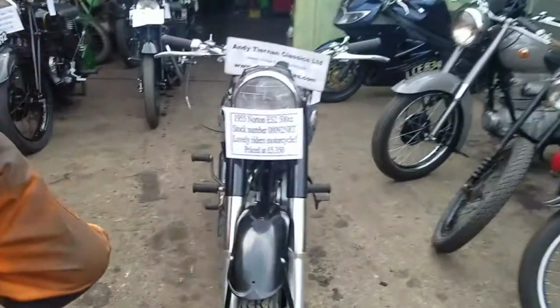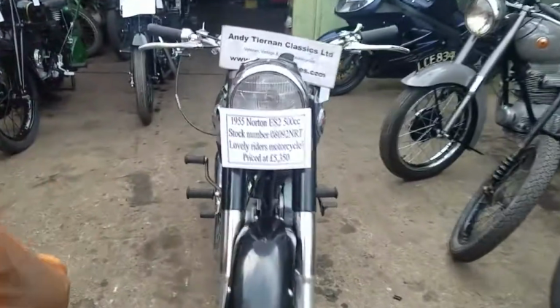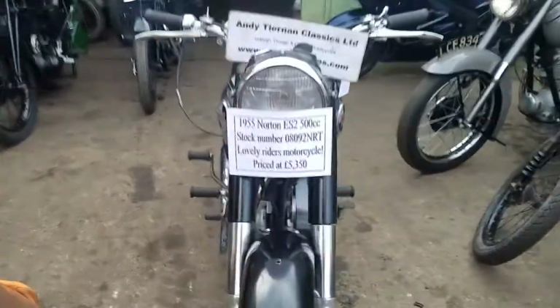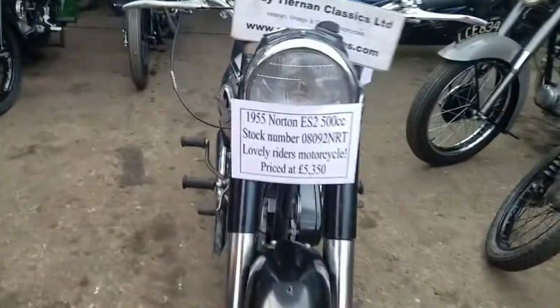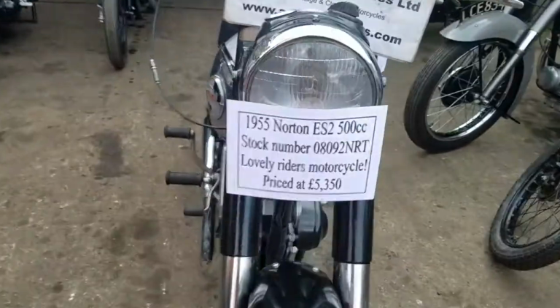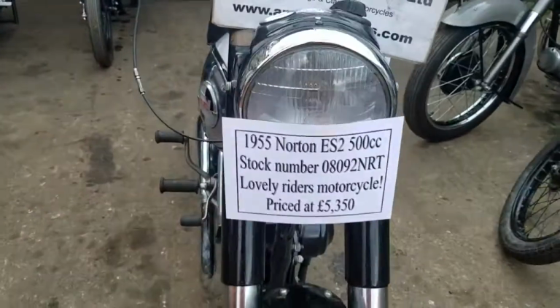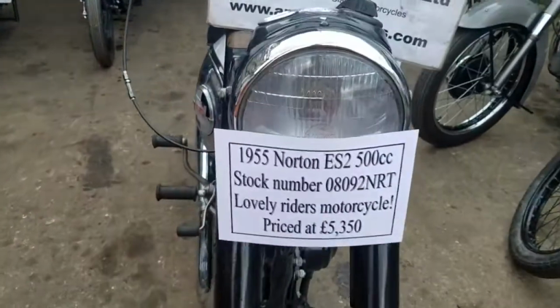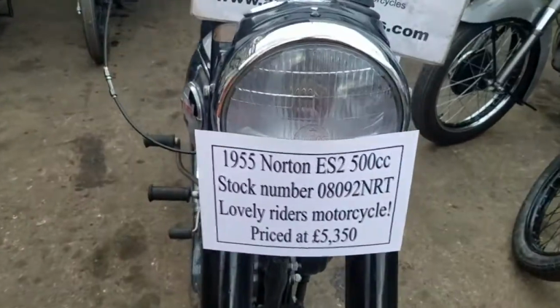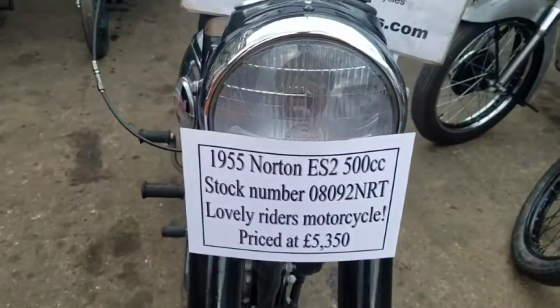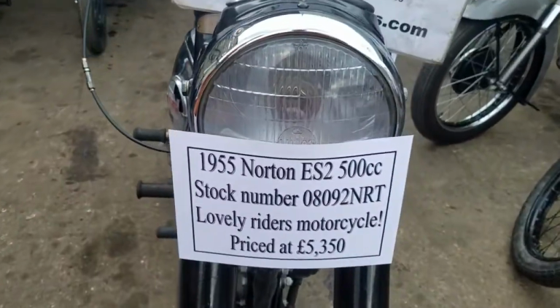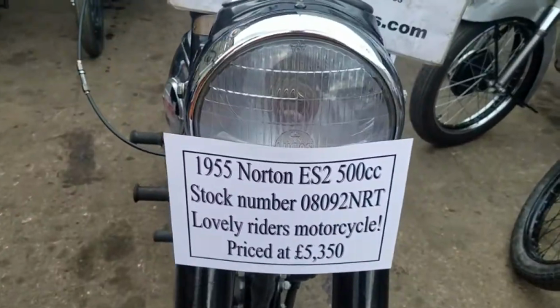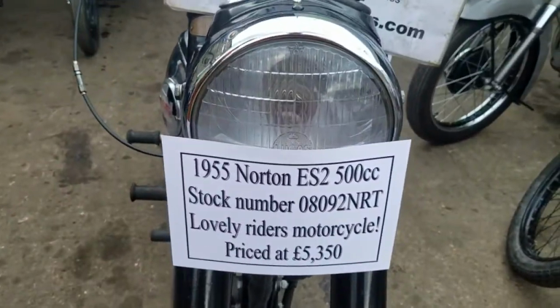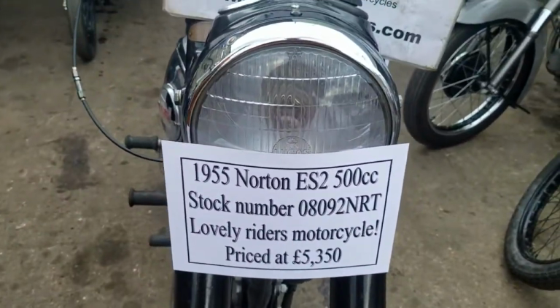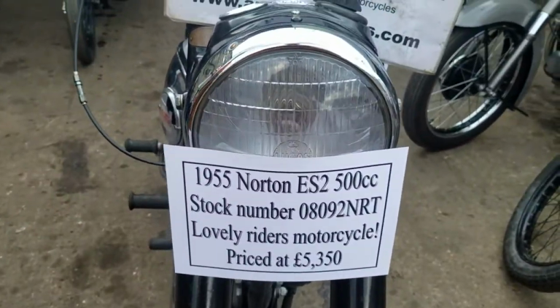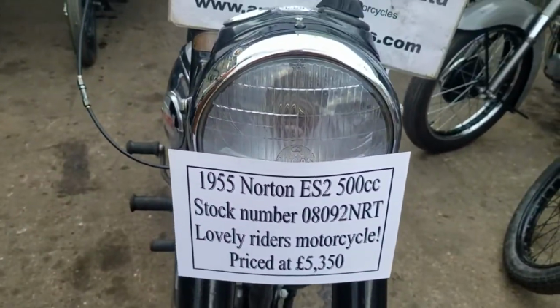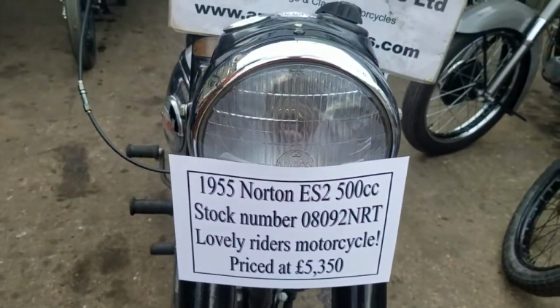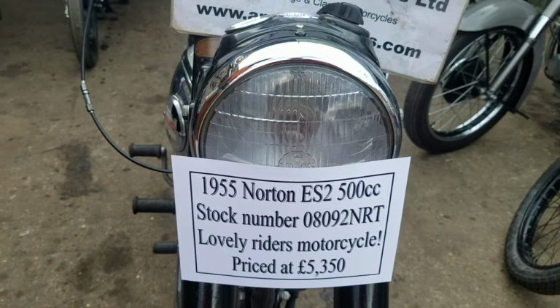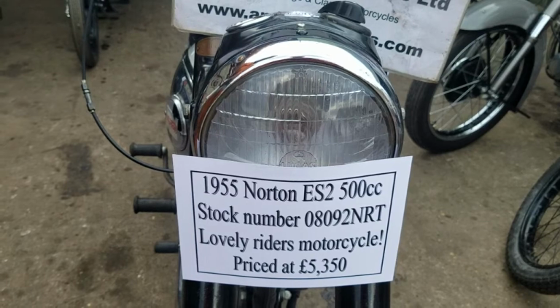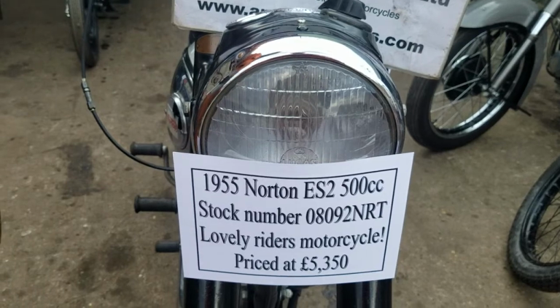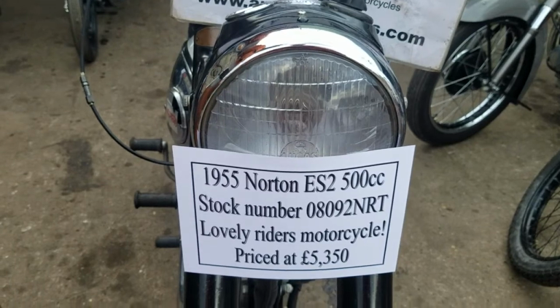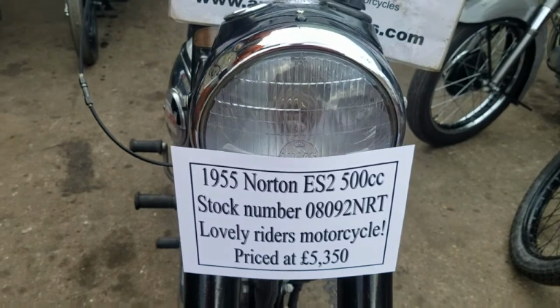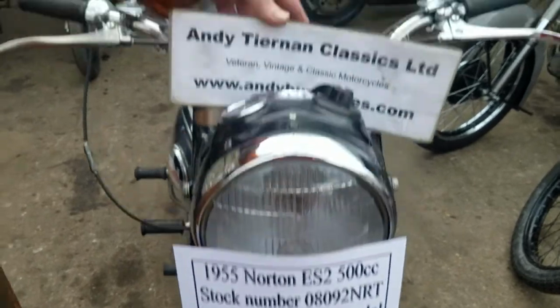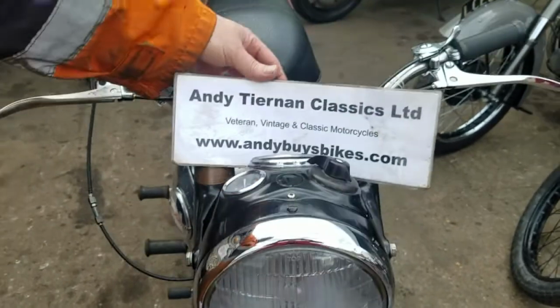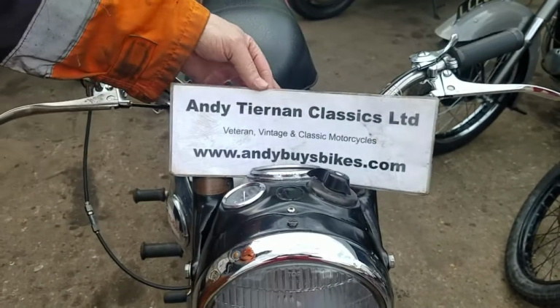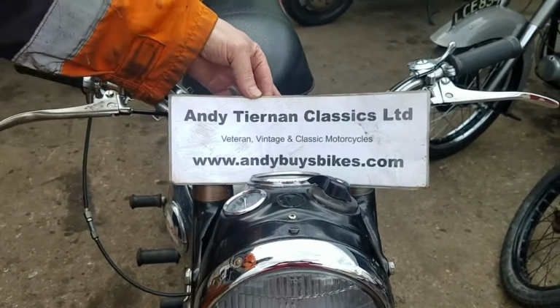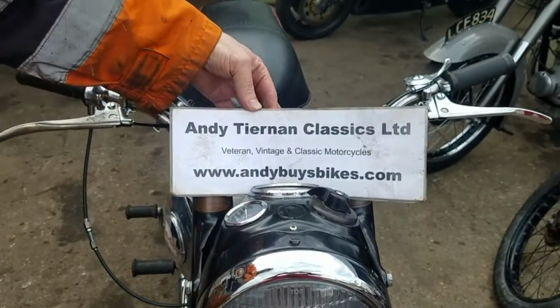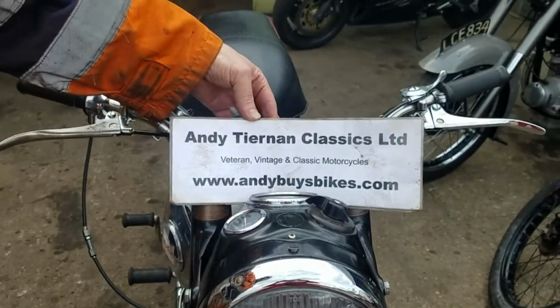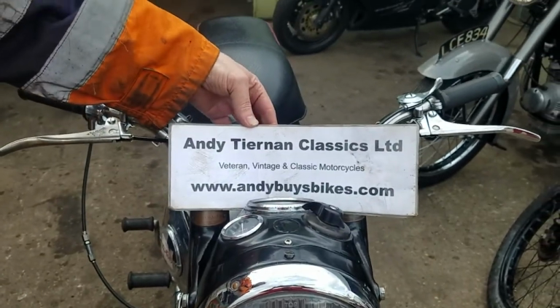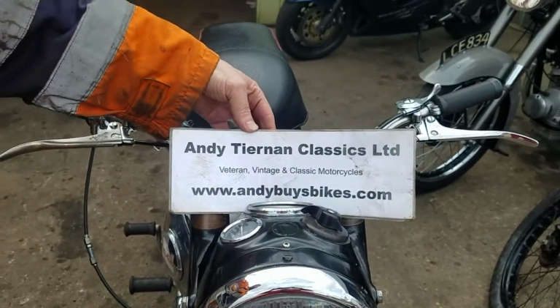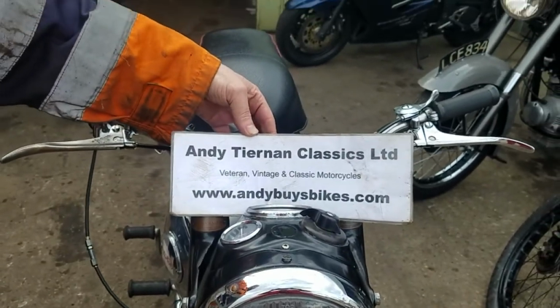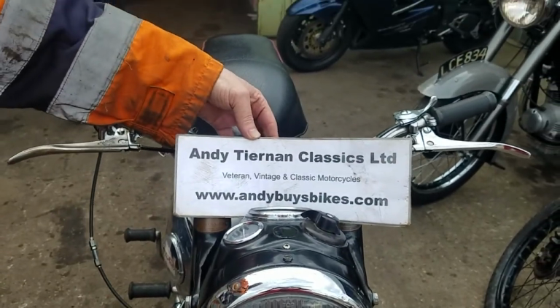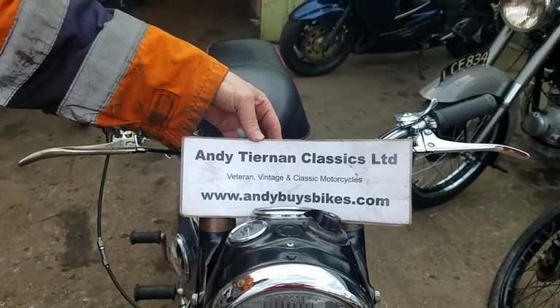Here we have a 1955 Norton ES2, 500cc single. Andy Tanner Classics.